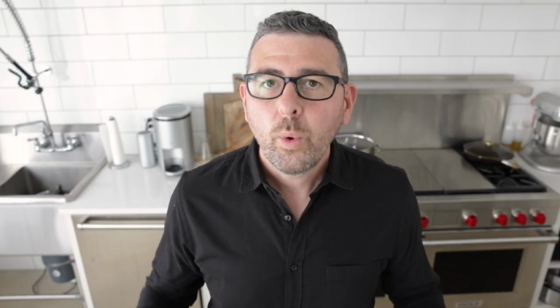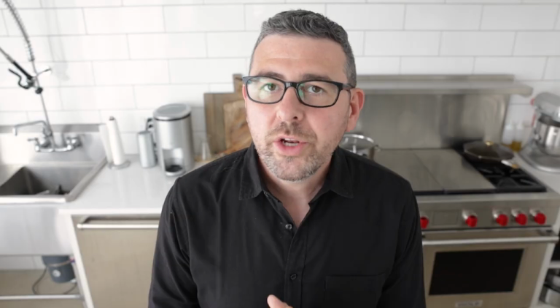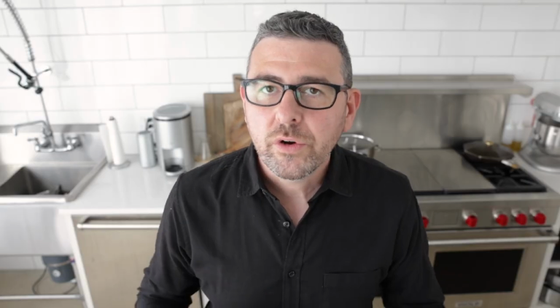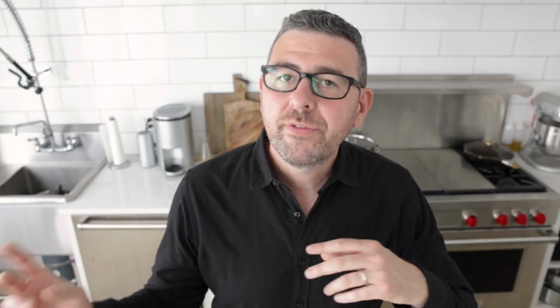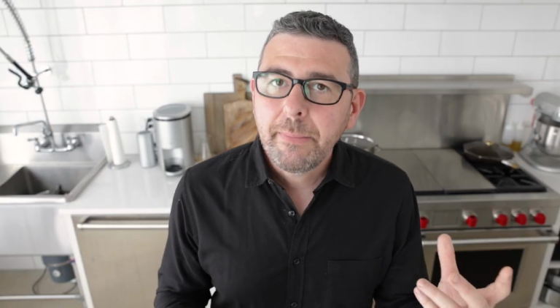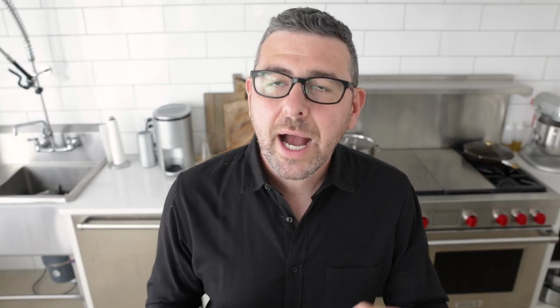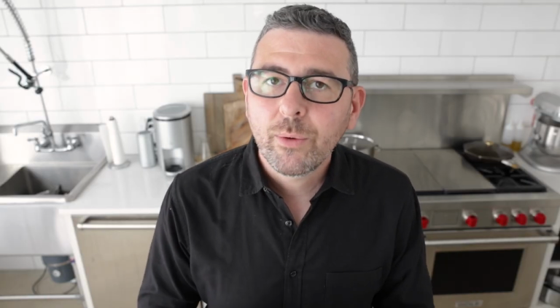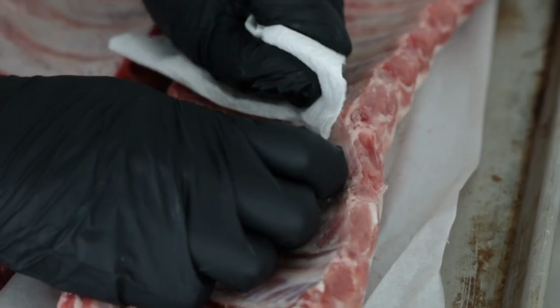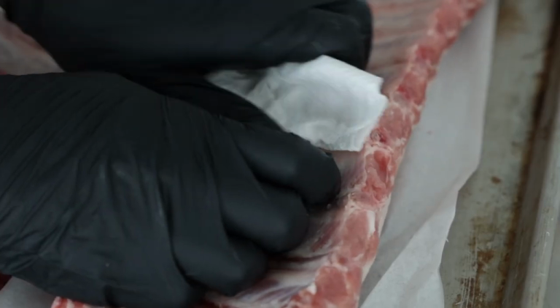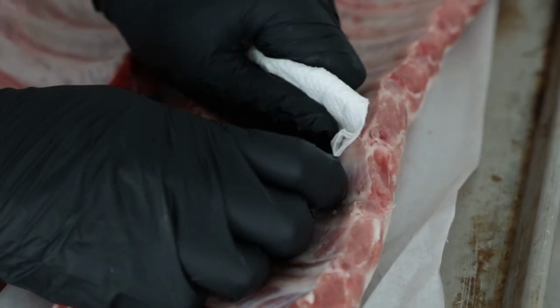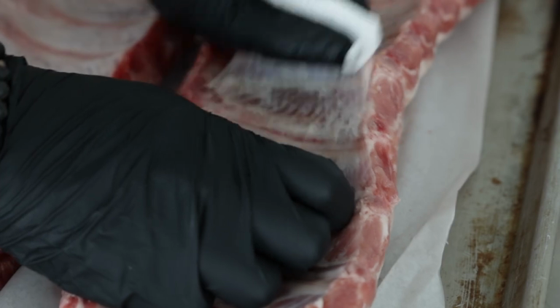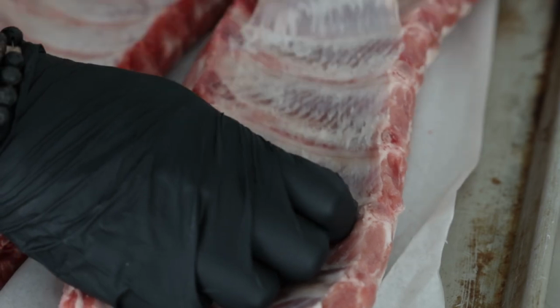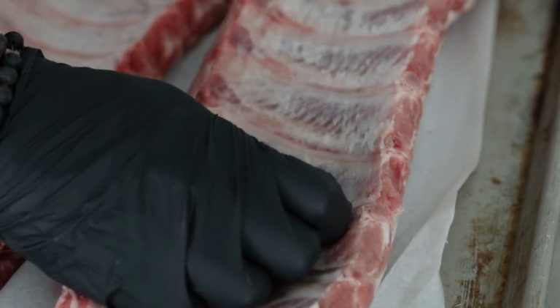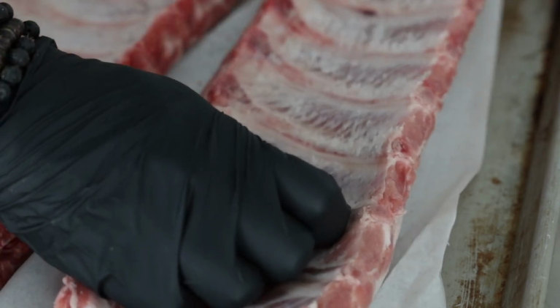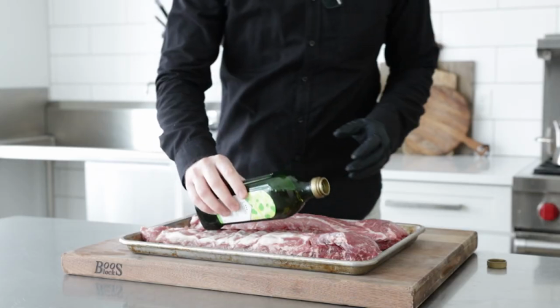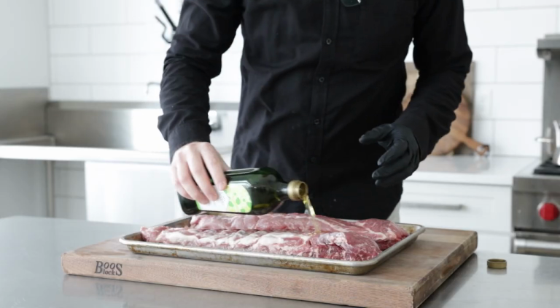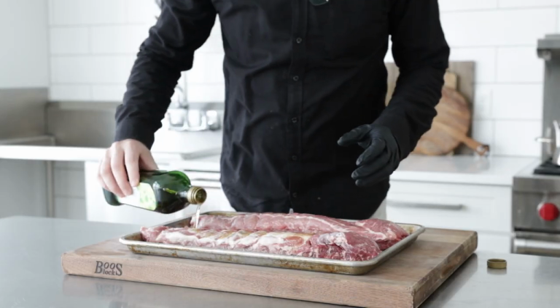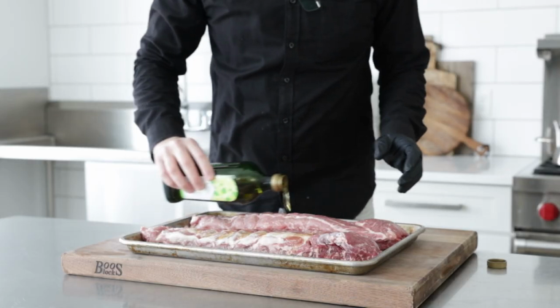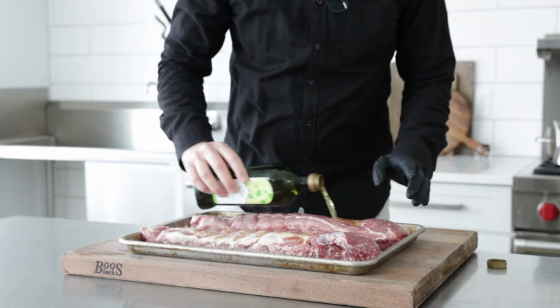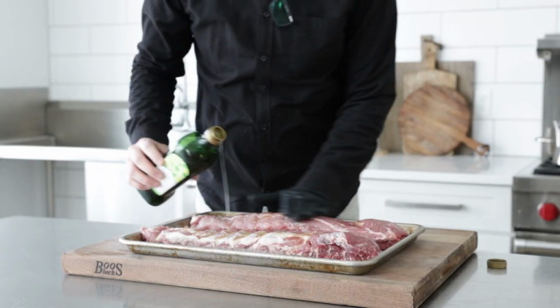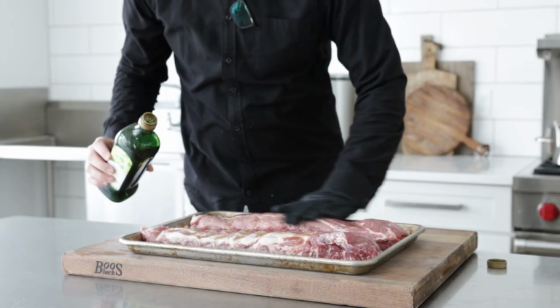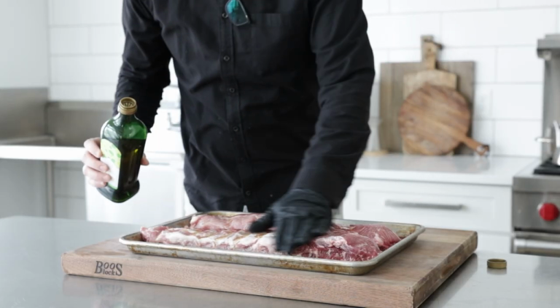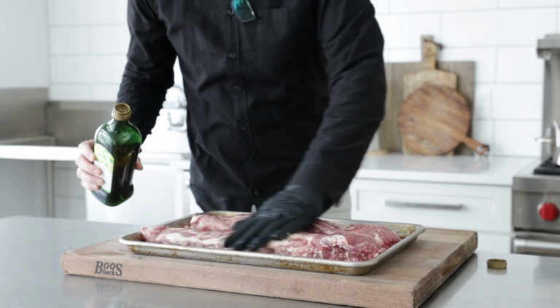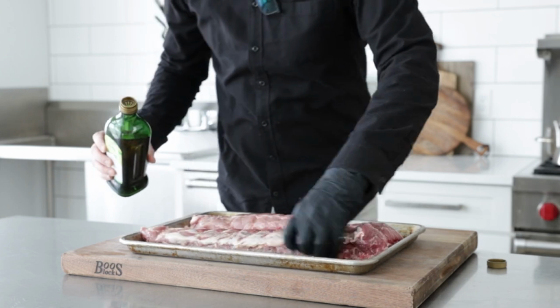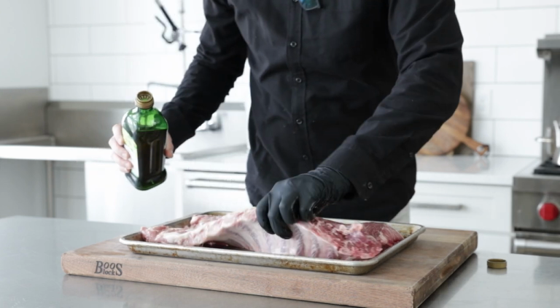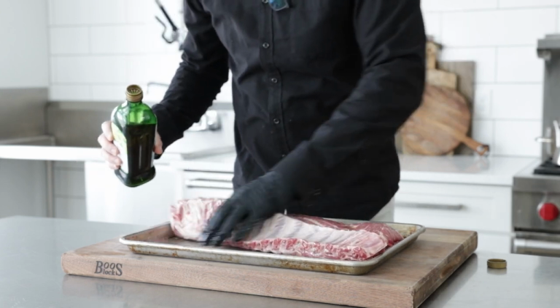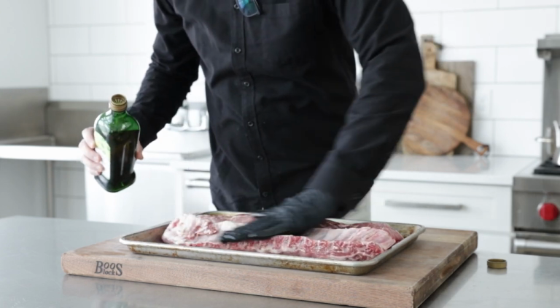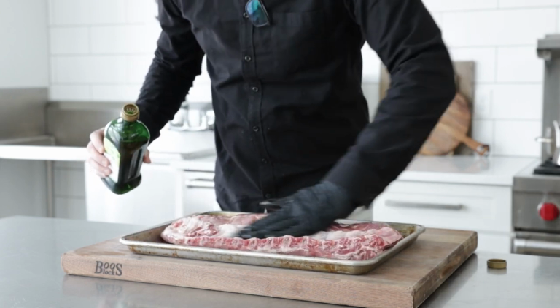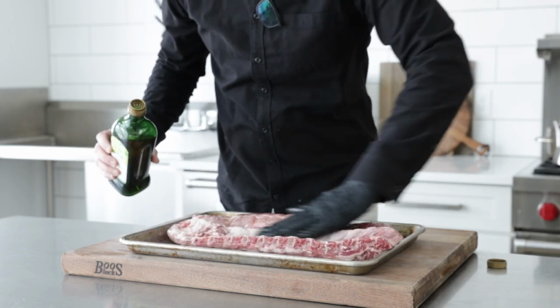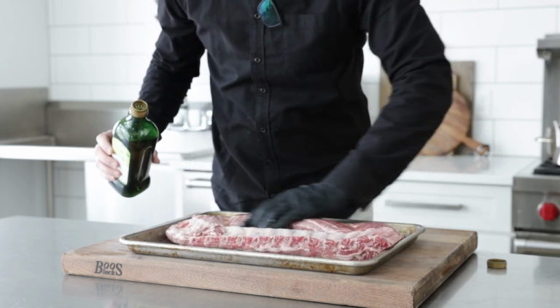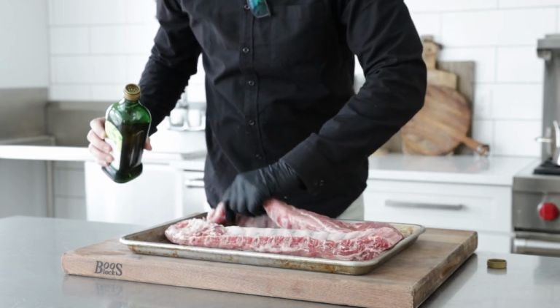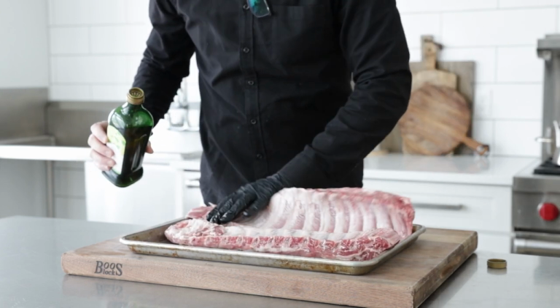So what we want to do first, if there is a membrane on the back, we want to remove it. A lot of times it's not even on there, so we're good to move forward. I'm gonna coat these on both sides with a little bit of avocado oil — this is going to help my spices stick to it as it cooks.